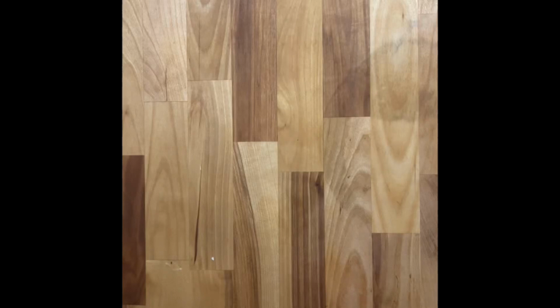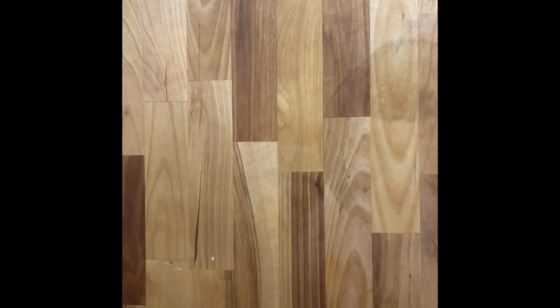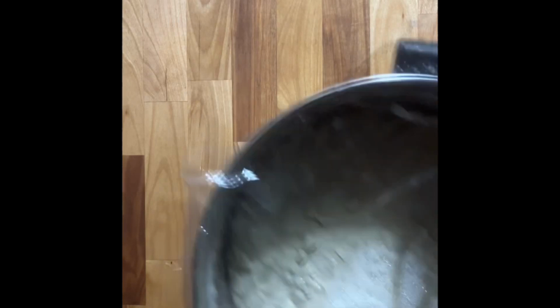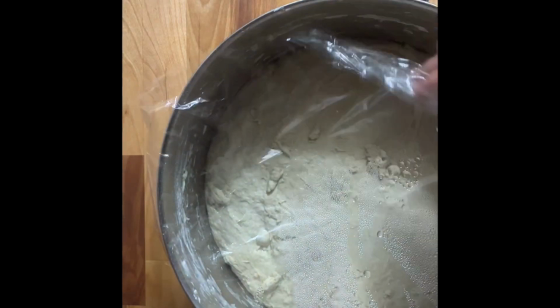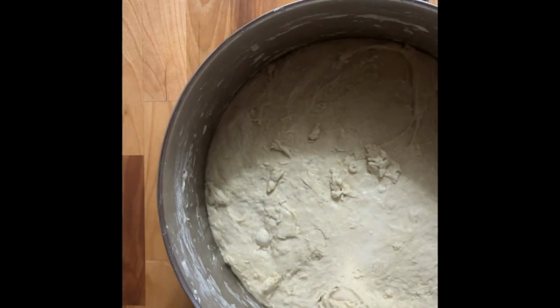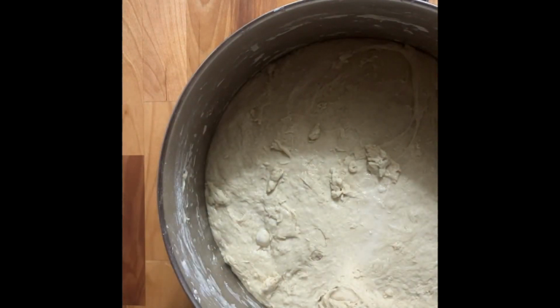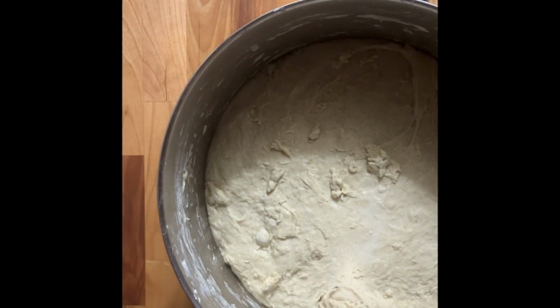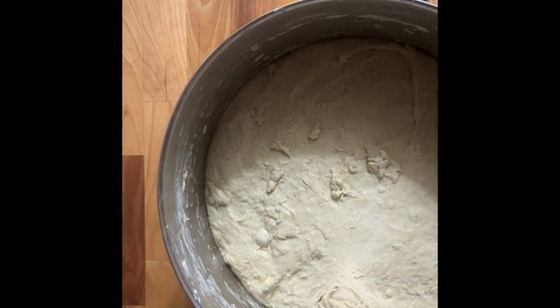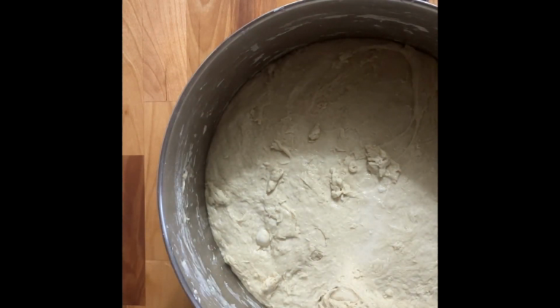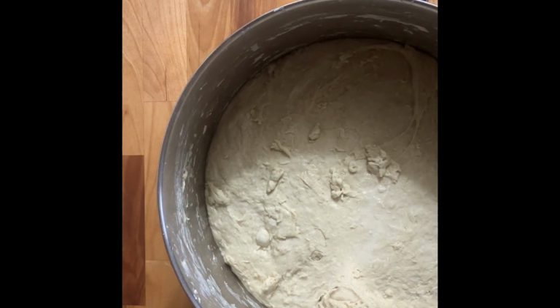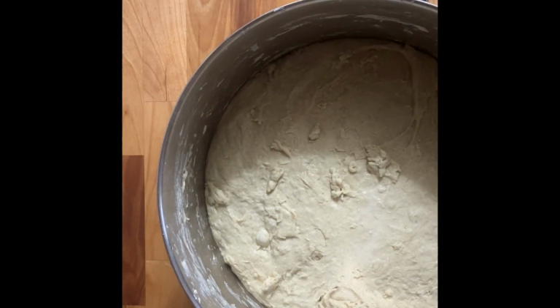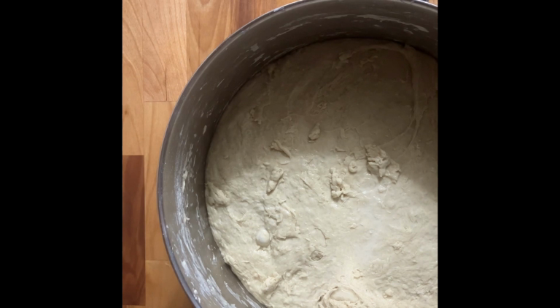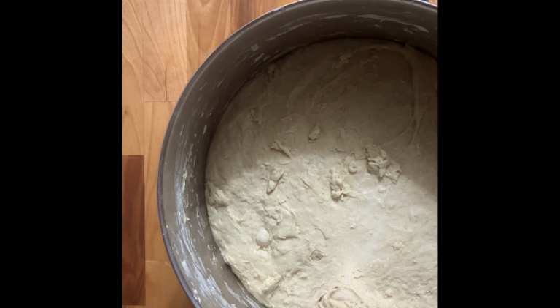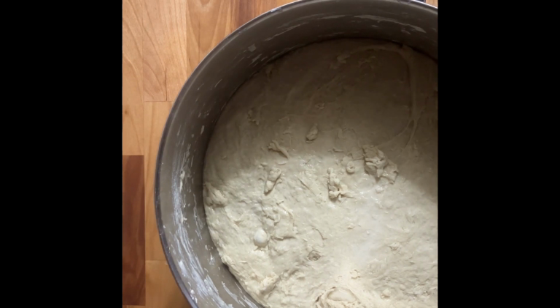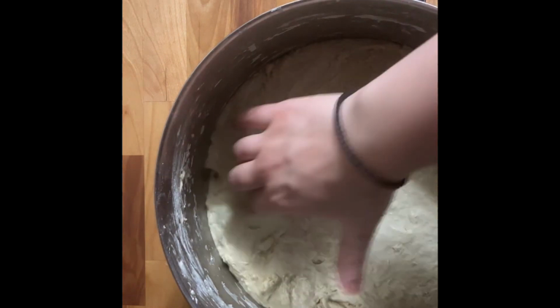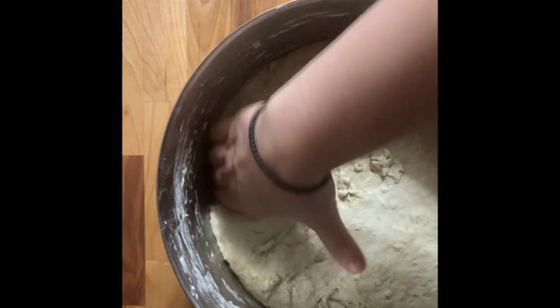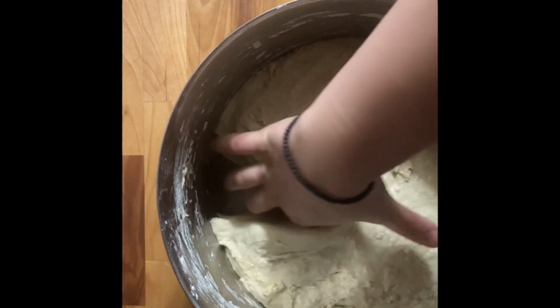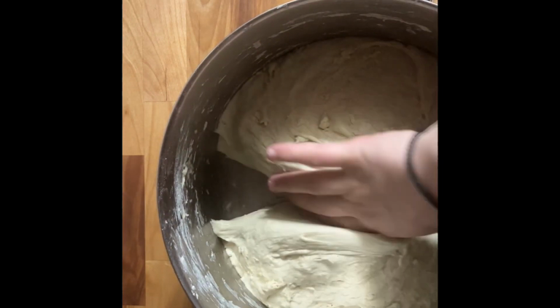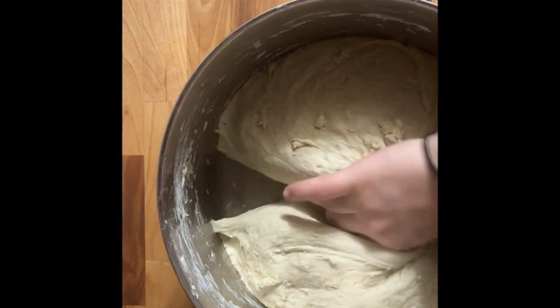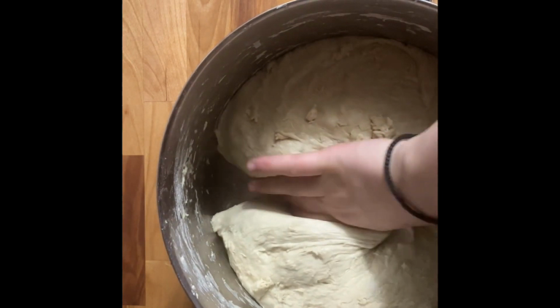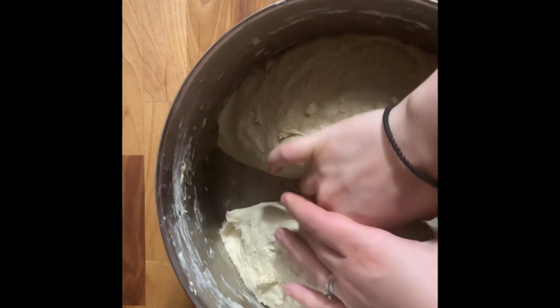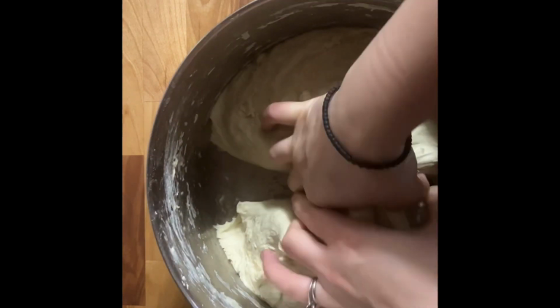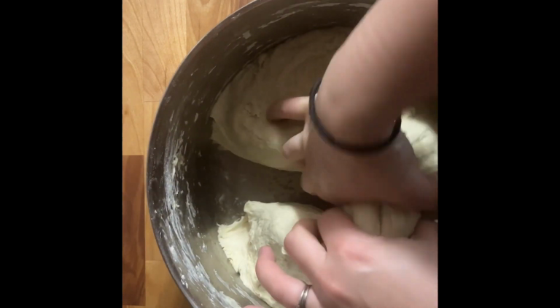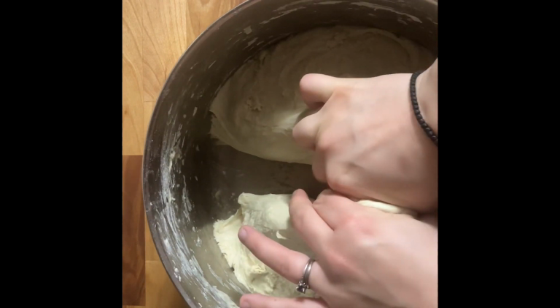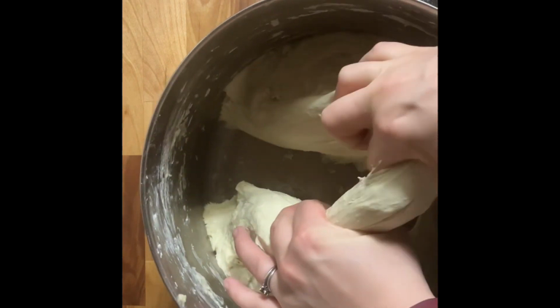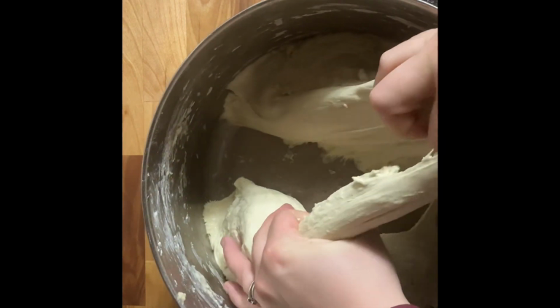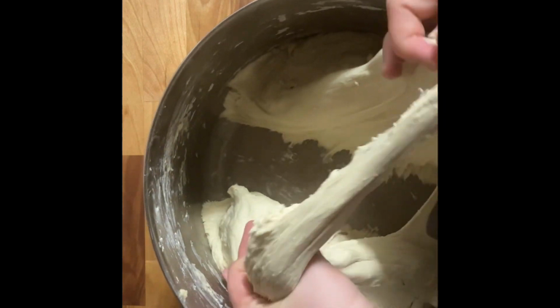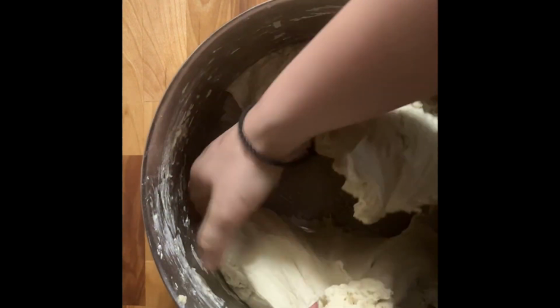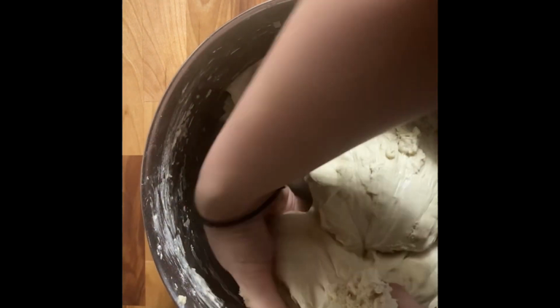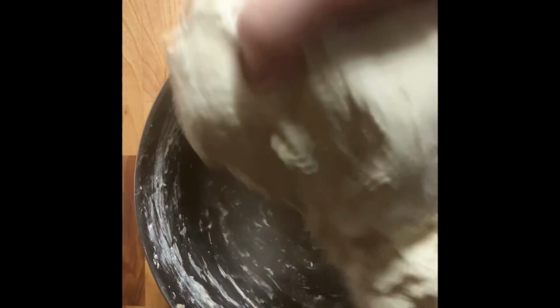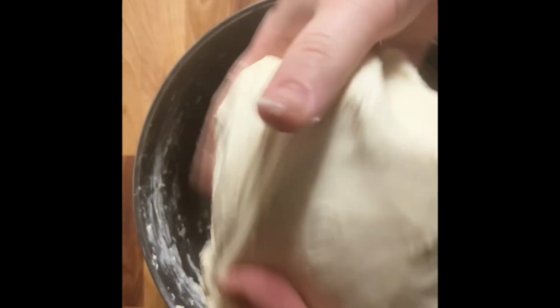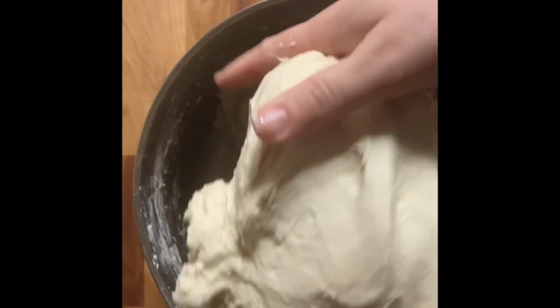Hello everyone, I am back with some more sourdough bread recipe, so thanks for coming along and I hope you find this video helpful. Here I've taken my dough straight out of the fridge. I'm going to divide it into three different things — I'm going to show you three things that I make out of the same dough.